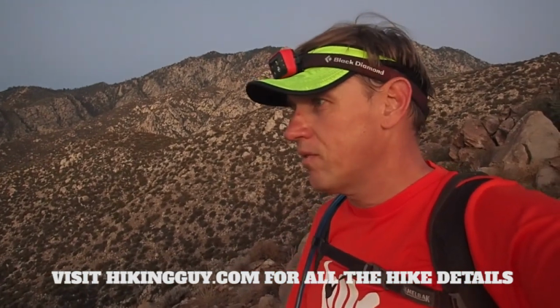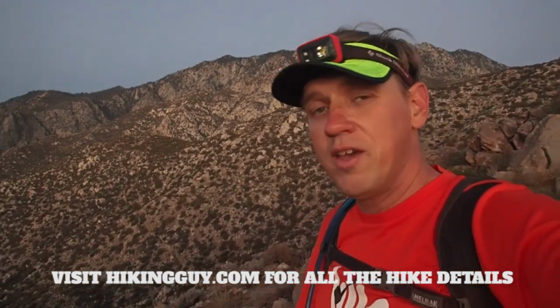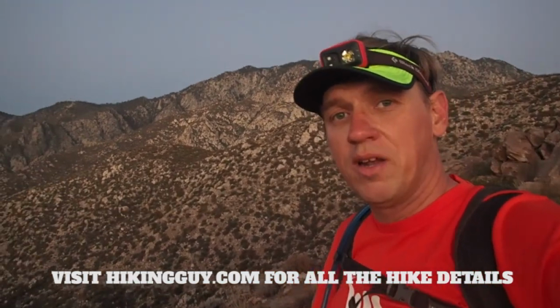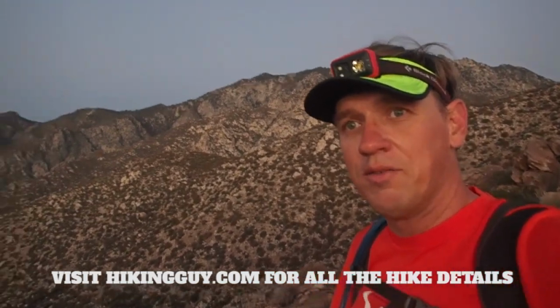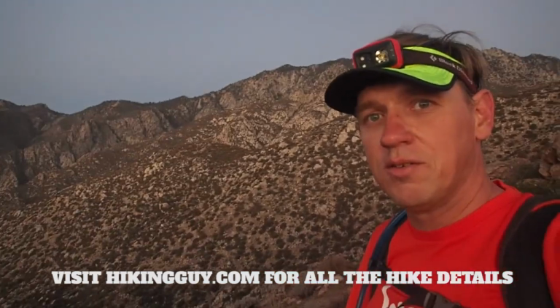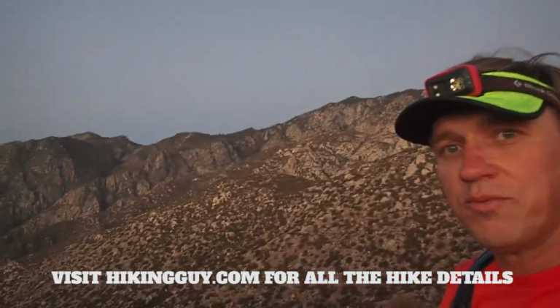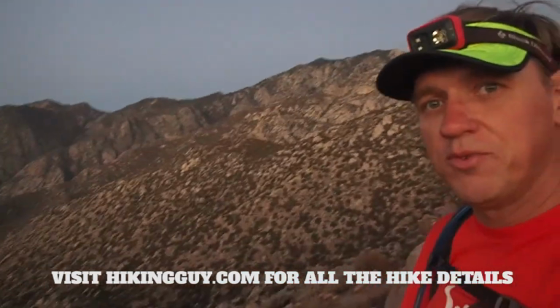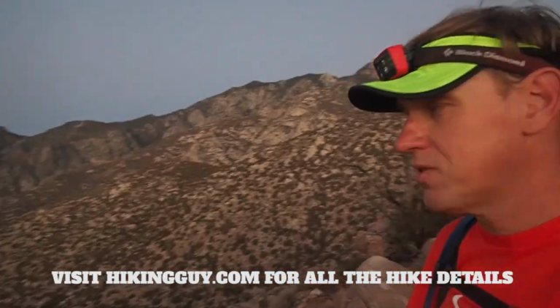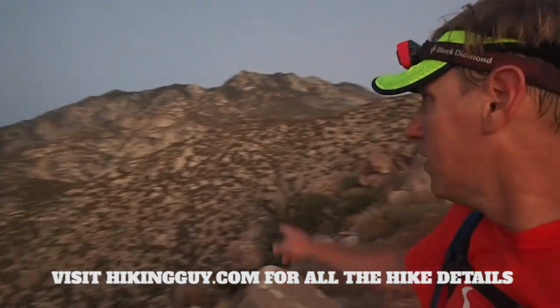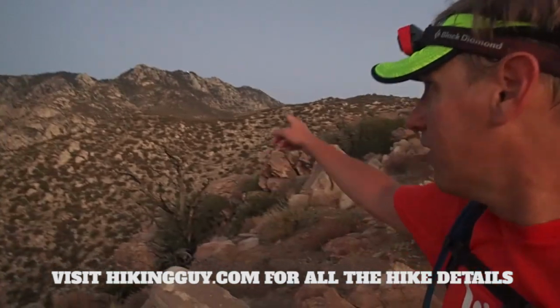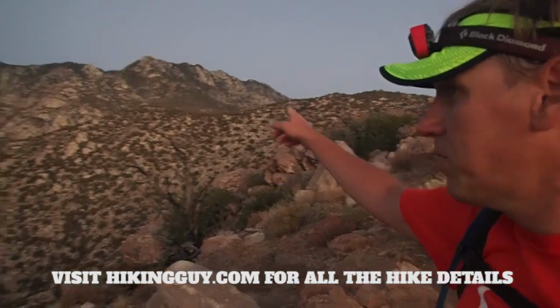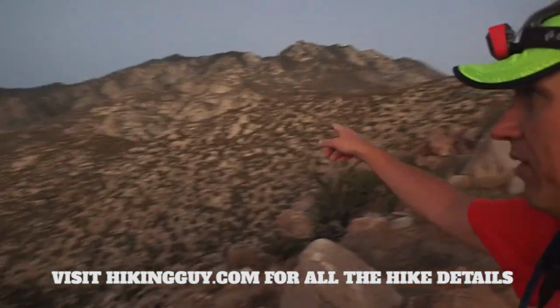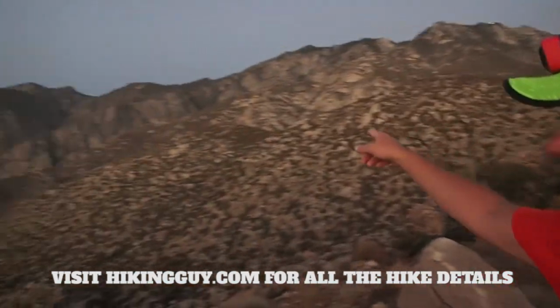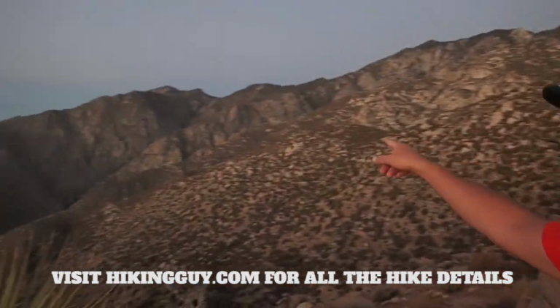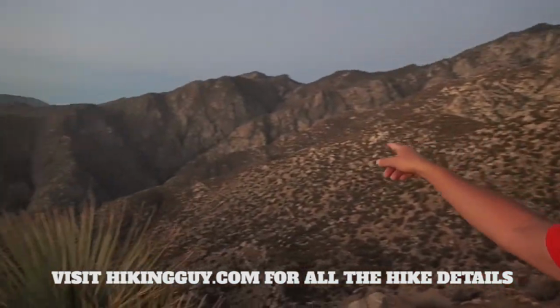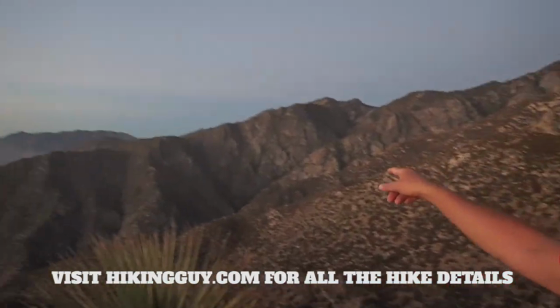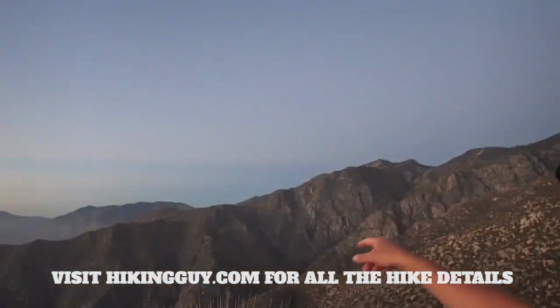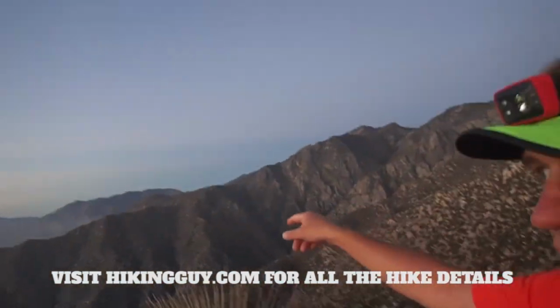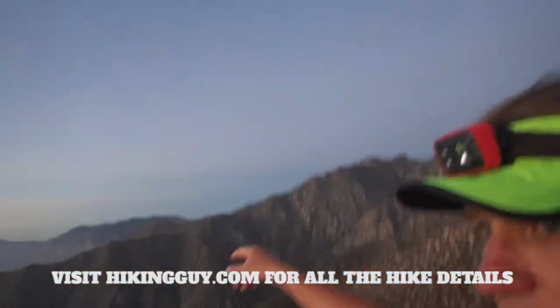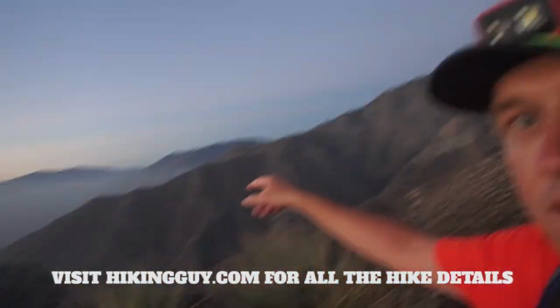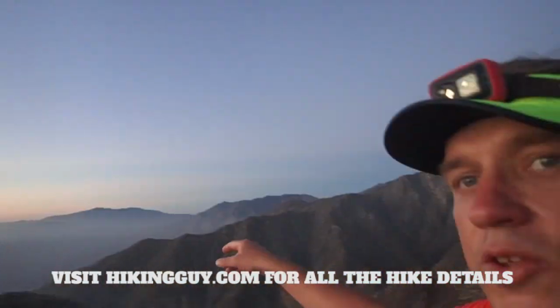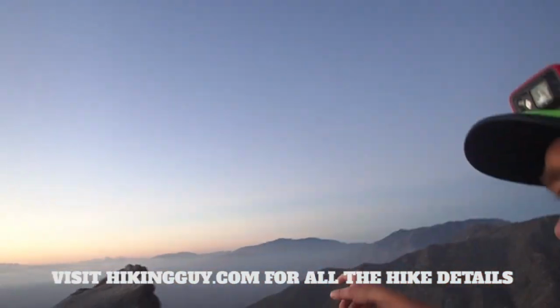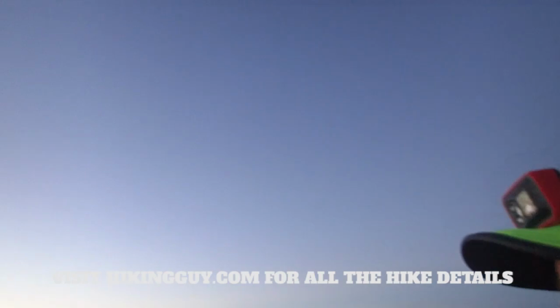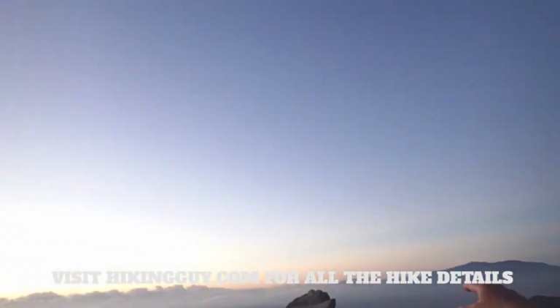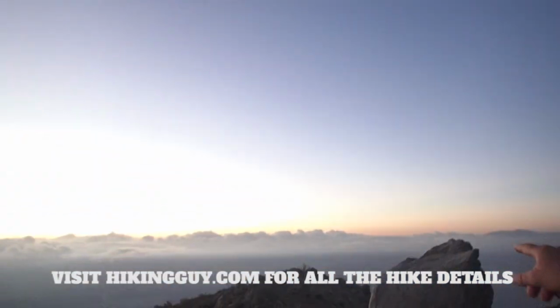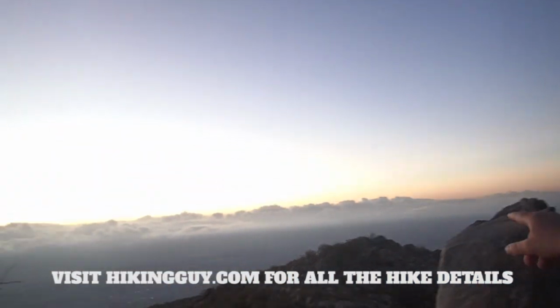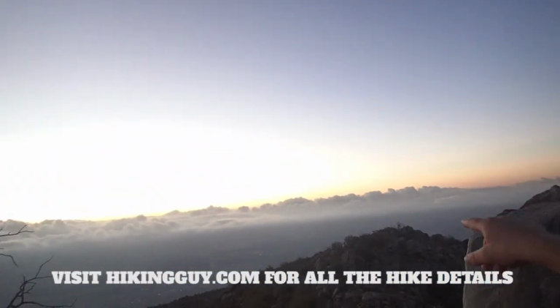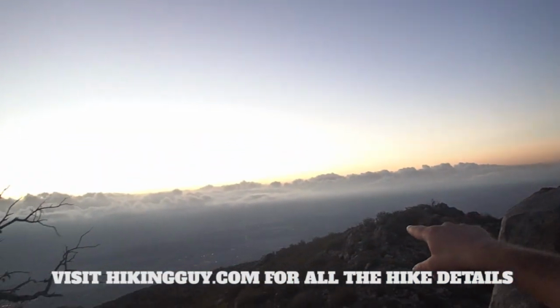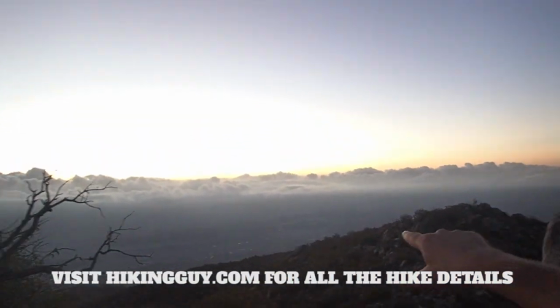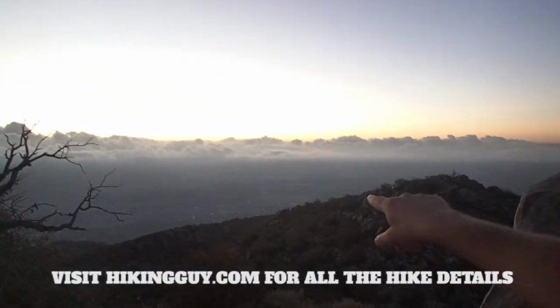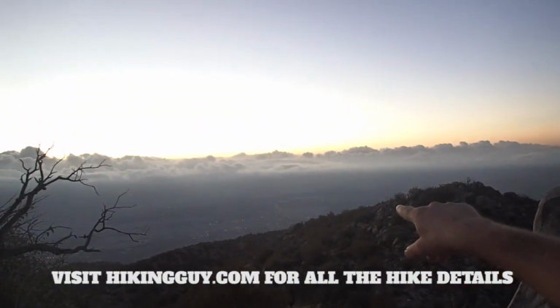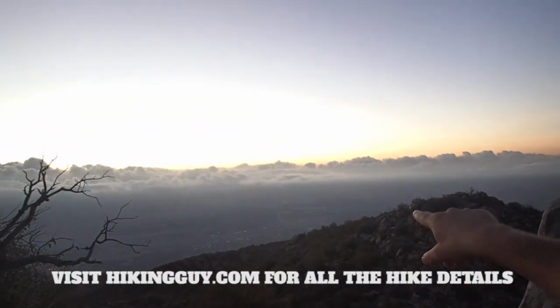Tough hike but obviously awesome, awesome views. You can see up to the mountain, all these mountains here. The trail you come up on is called the Skyline Trail because you can see the skyline of Palm Springs.